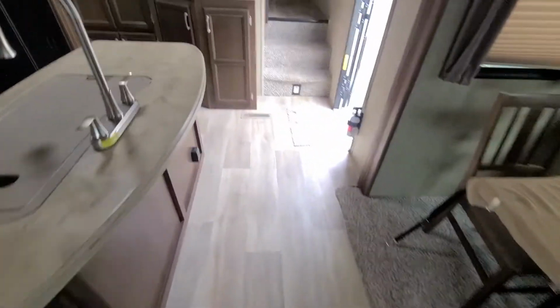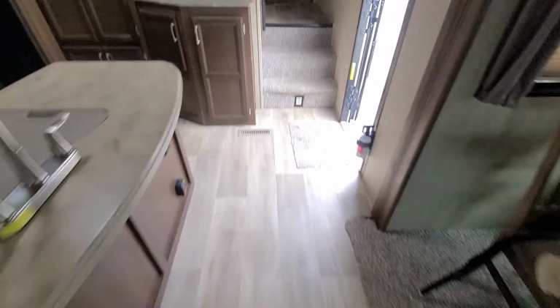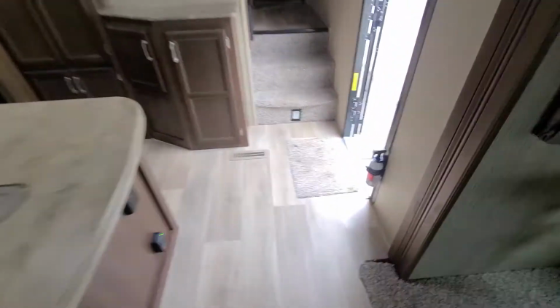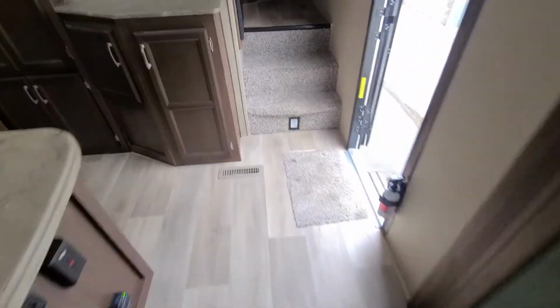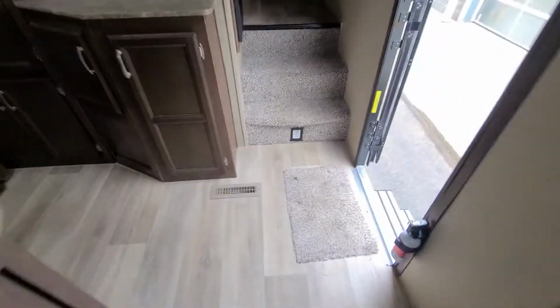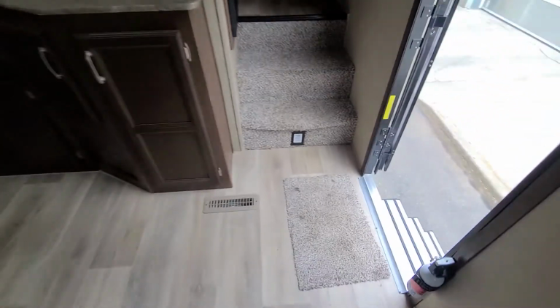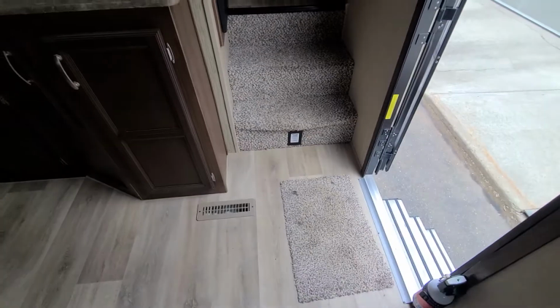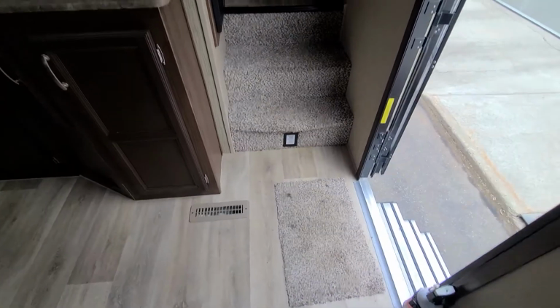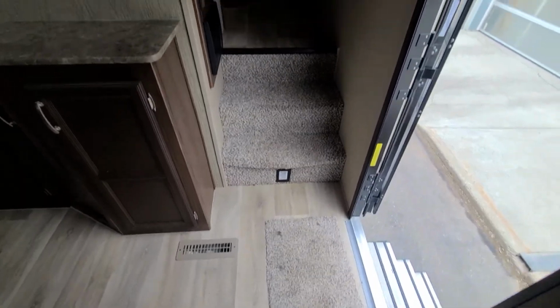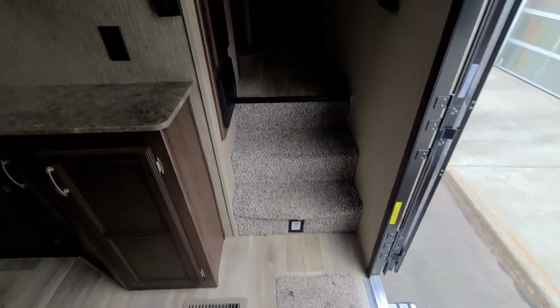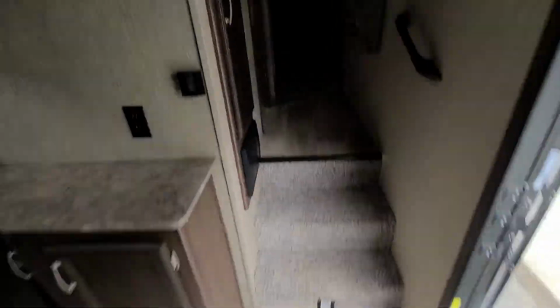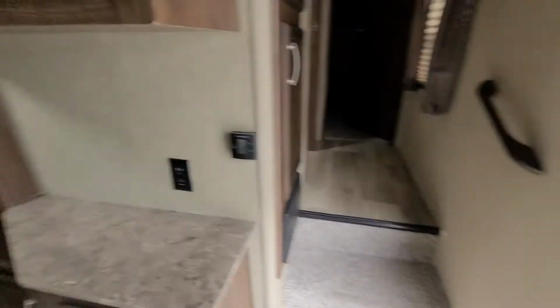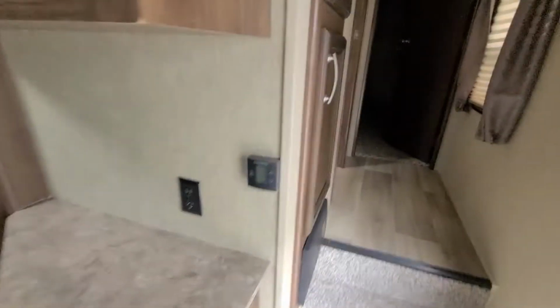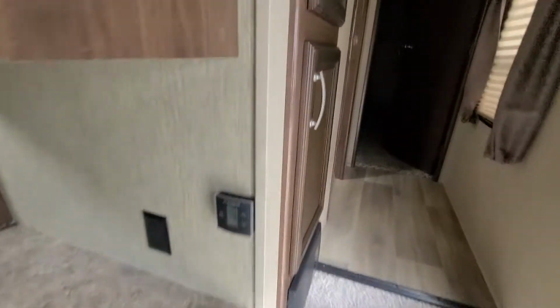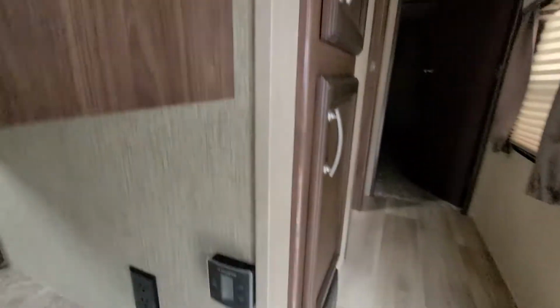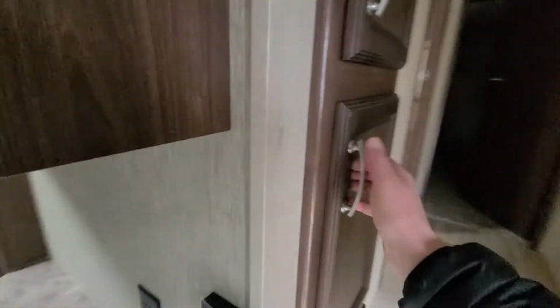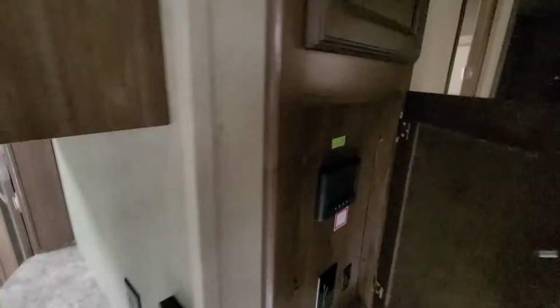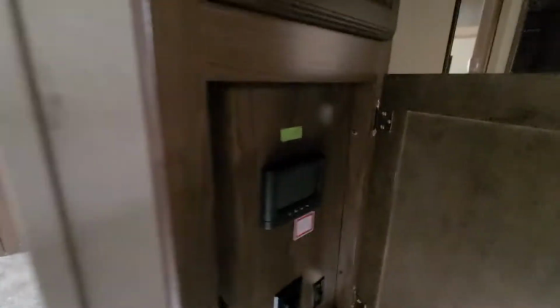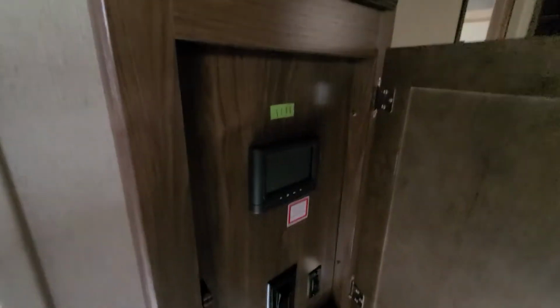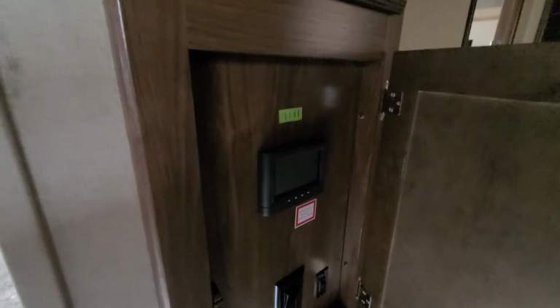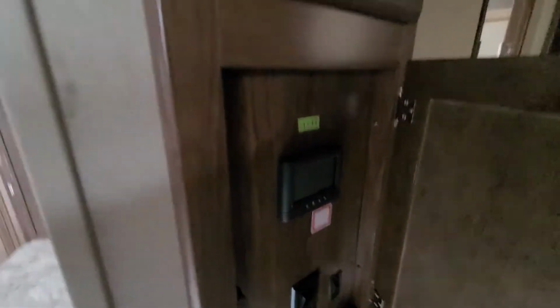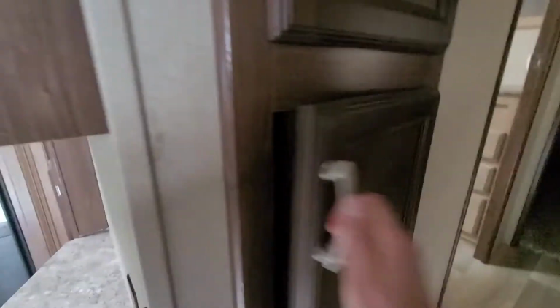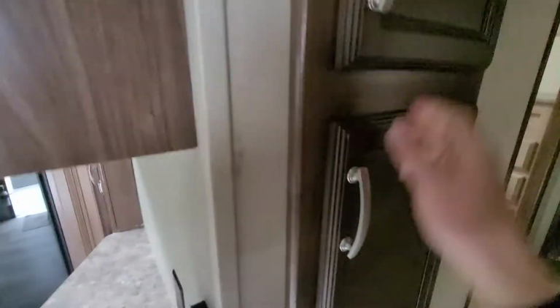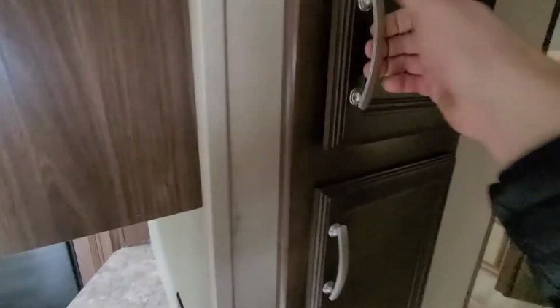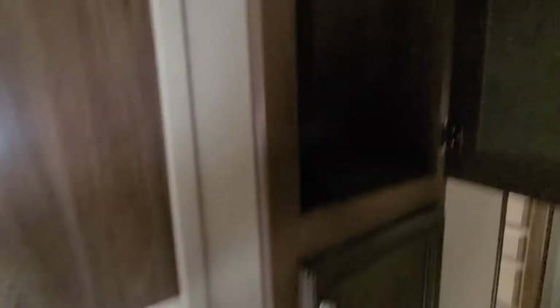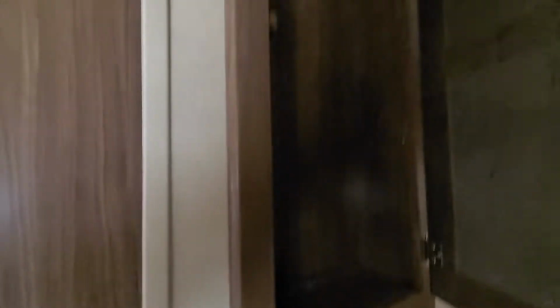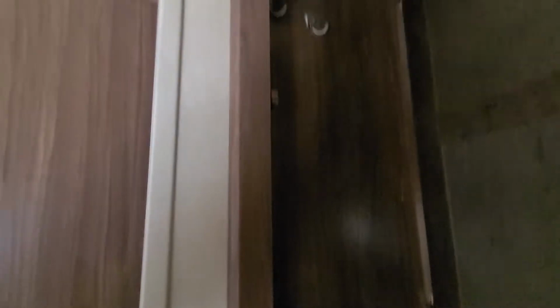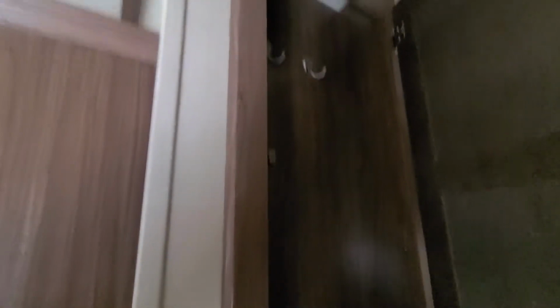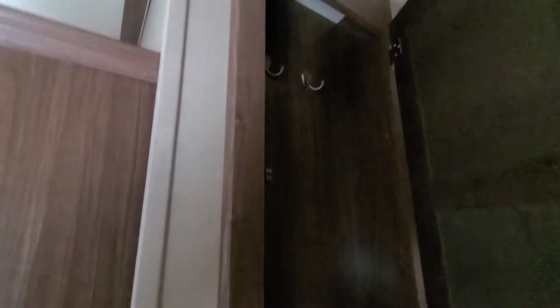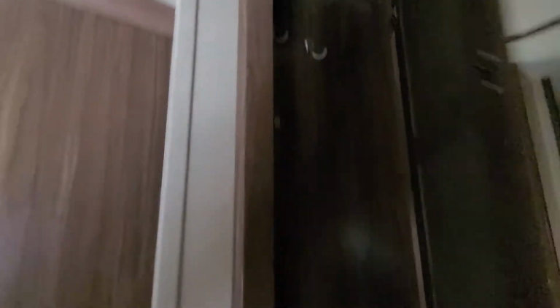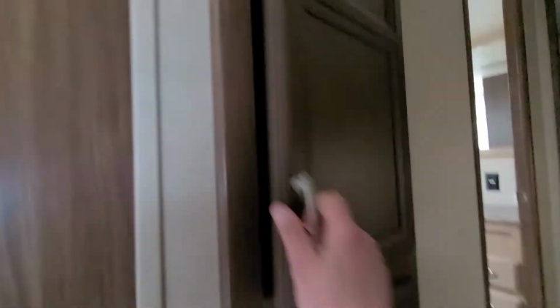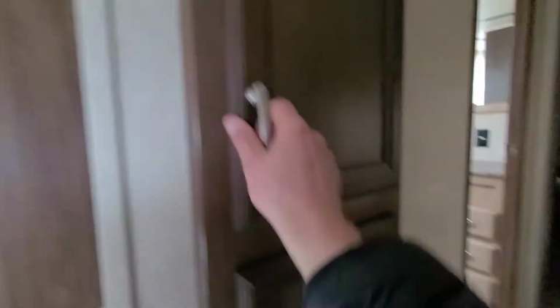Central vac down there — that's what that black thing is. Coming up here, here's your touch panel for controlling it. There's a little coat closet for hoodies and stuff.